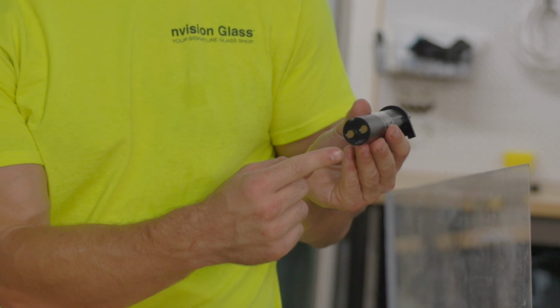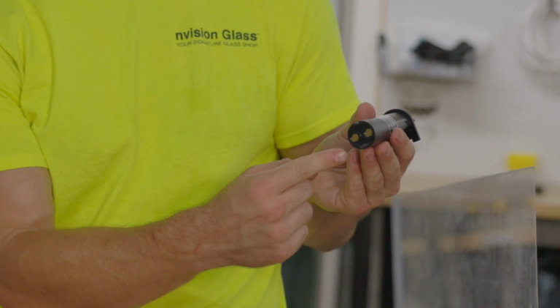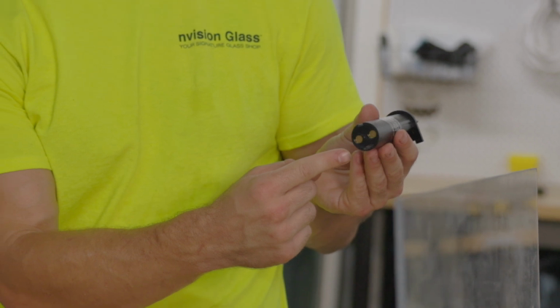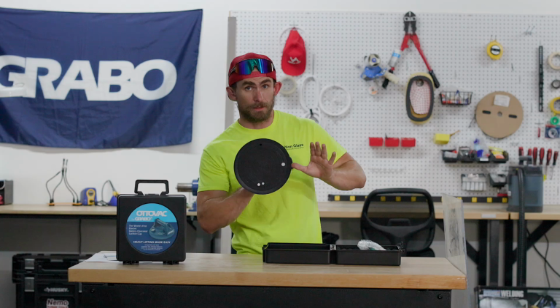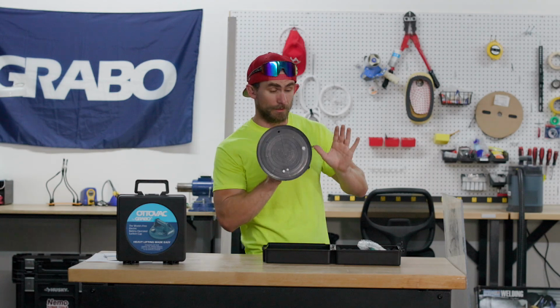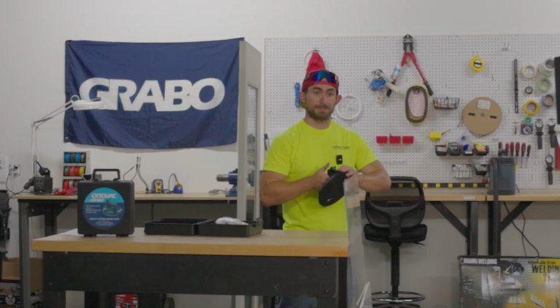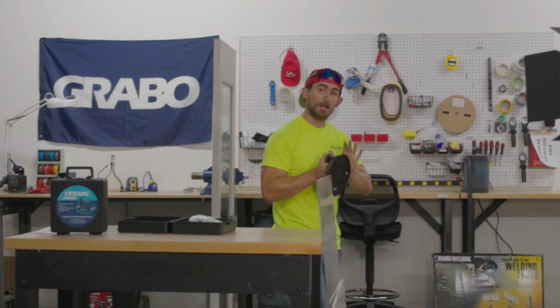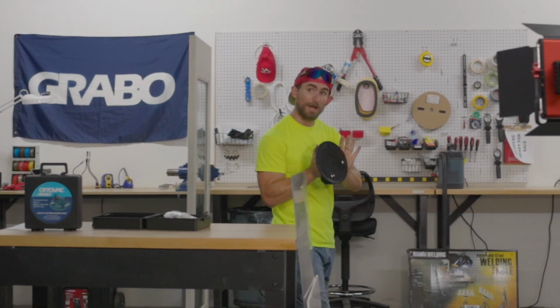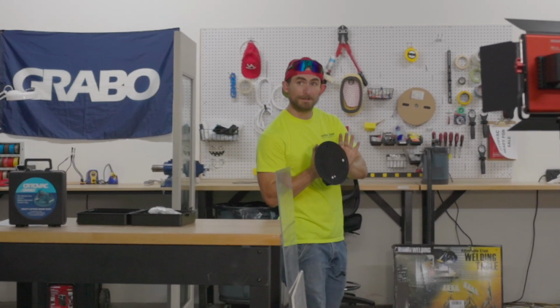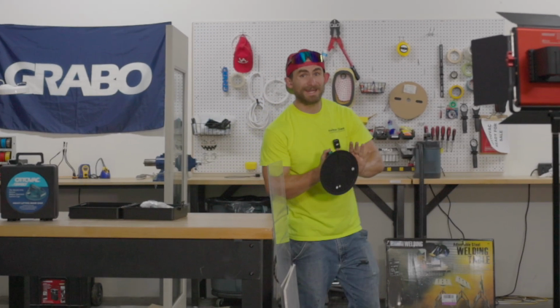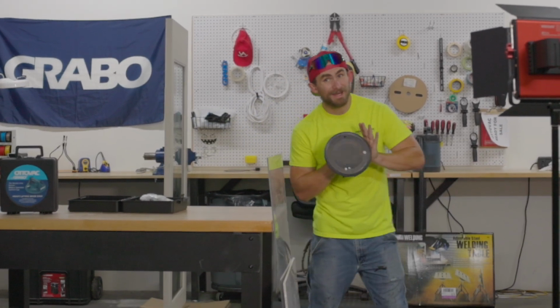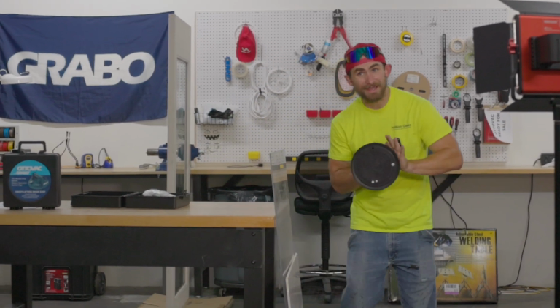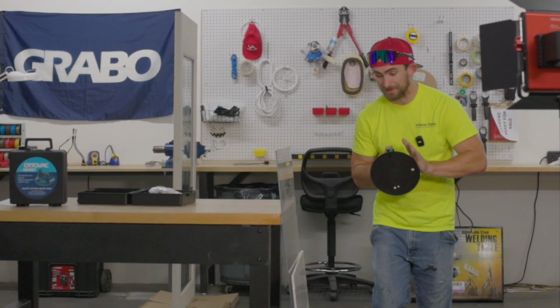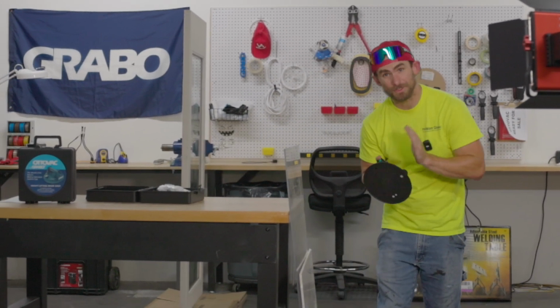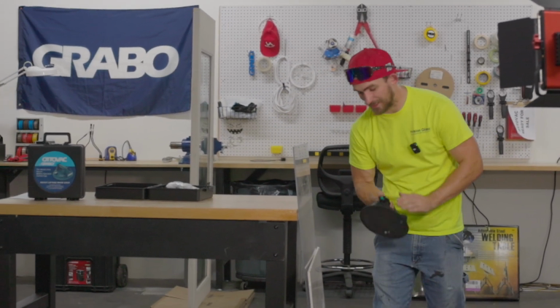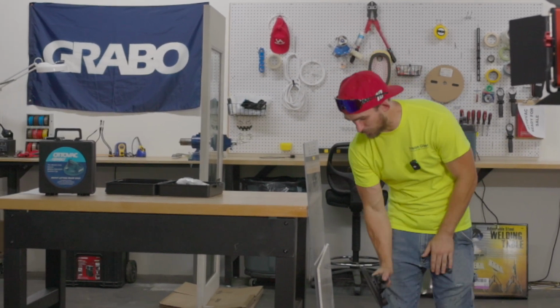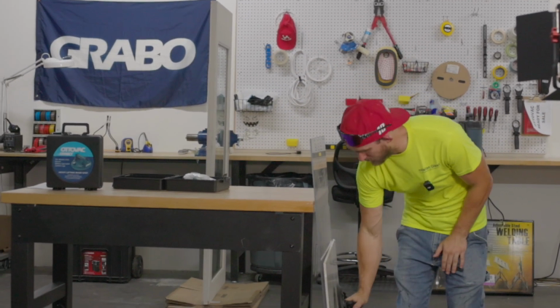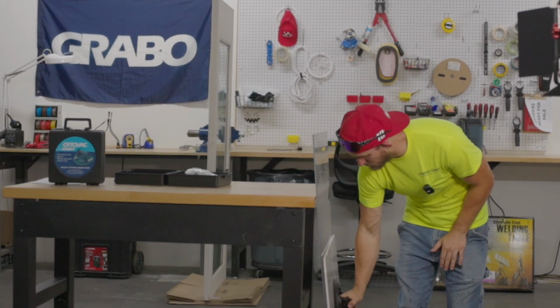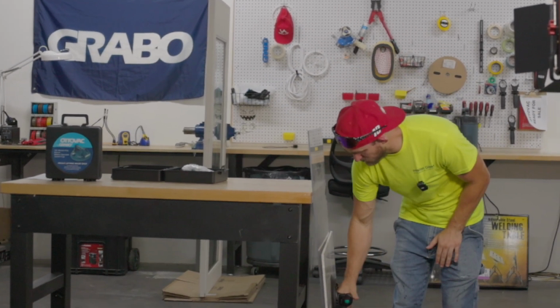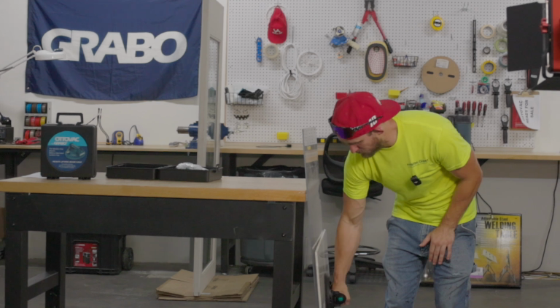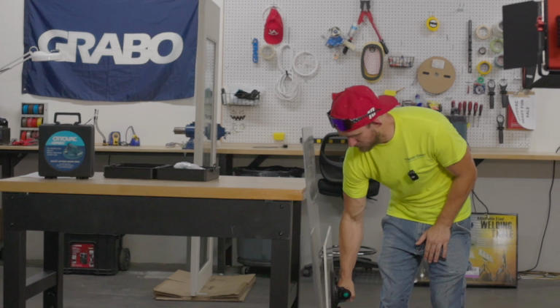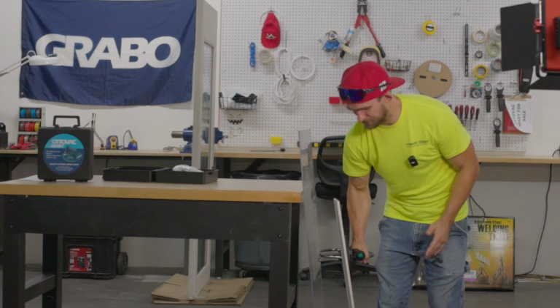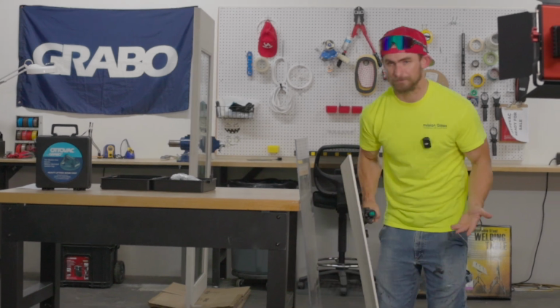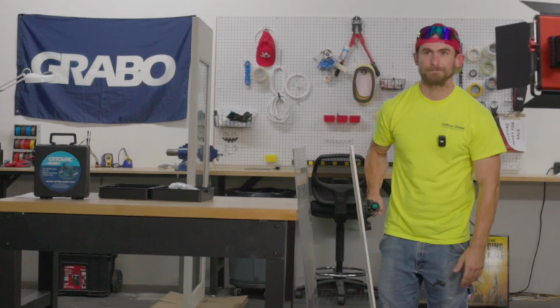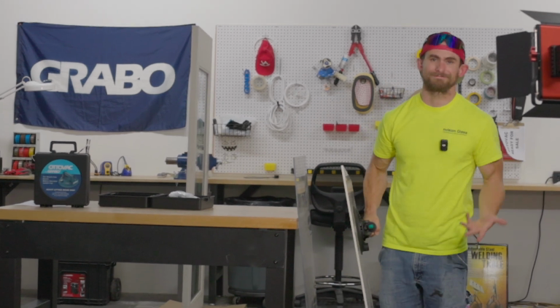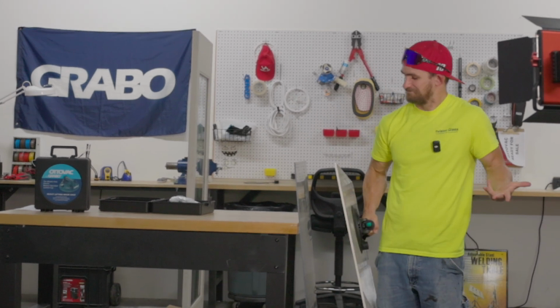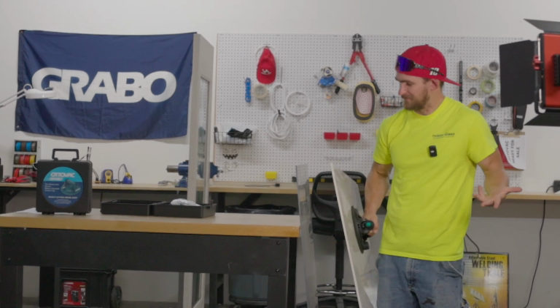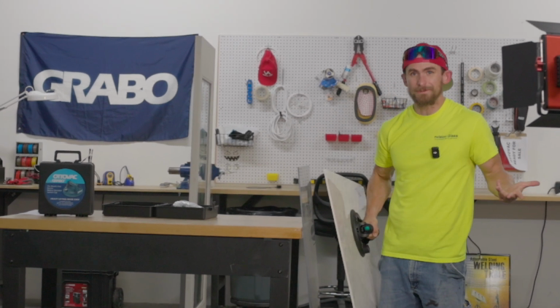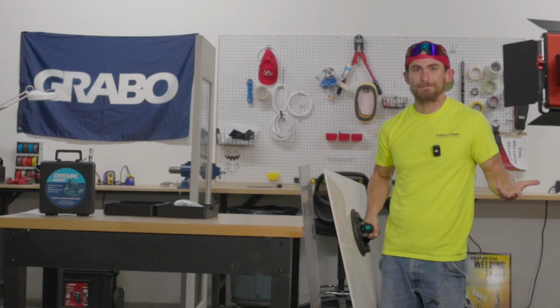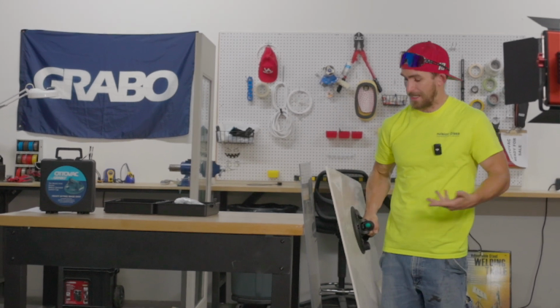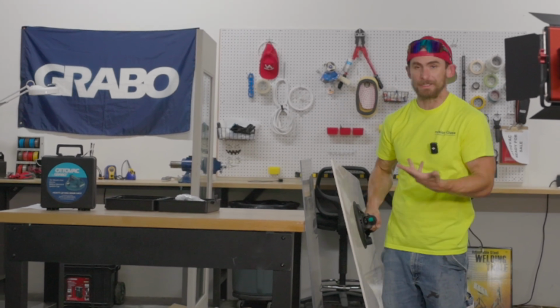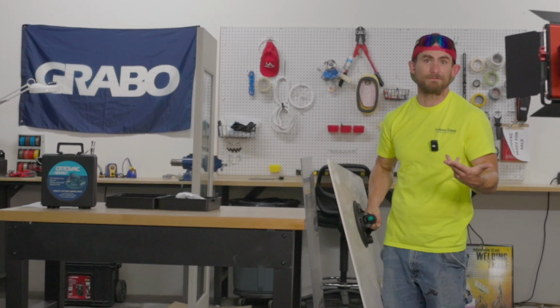It's a USB-C style recharger. Now talking about our motor — it's a lot quieter and a lot faster. Let's go ahead and check it out real quick. There you go, and it clicked off.